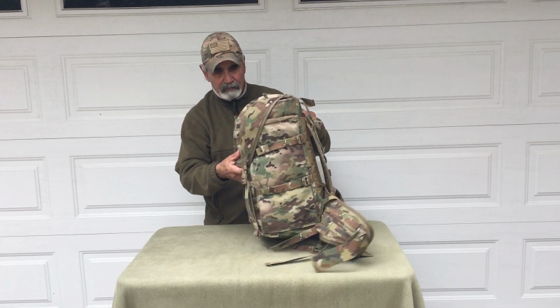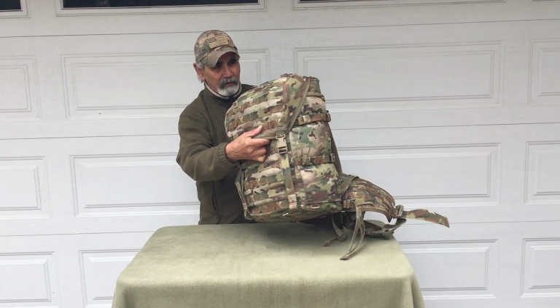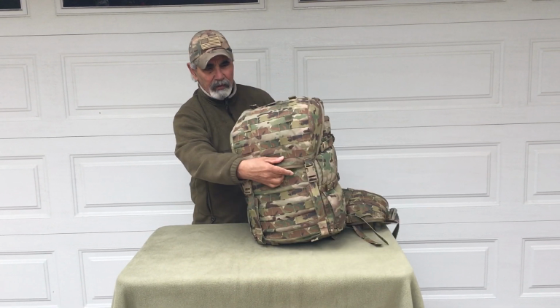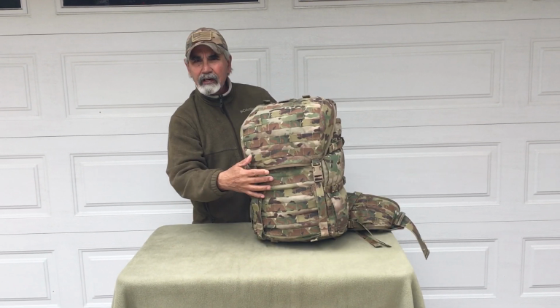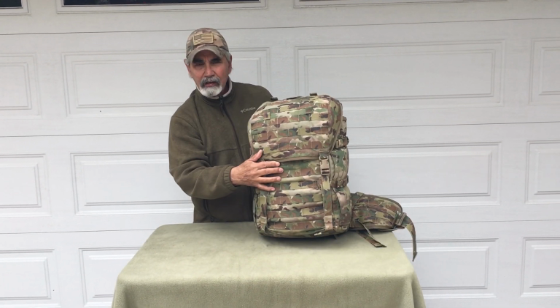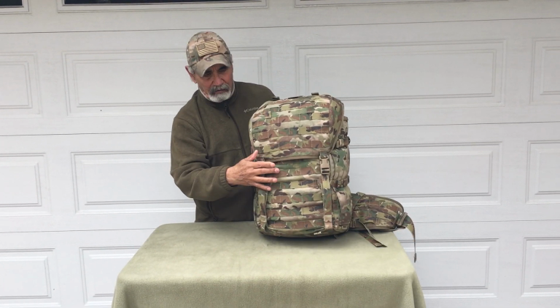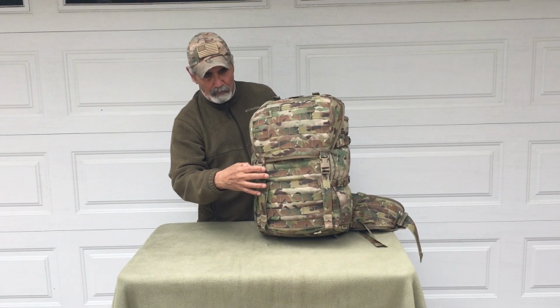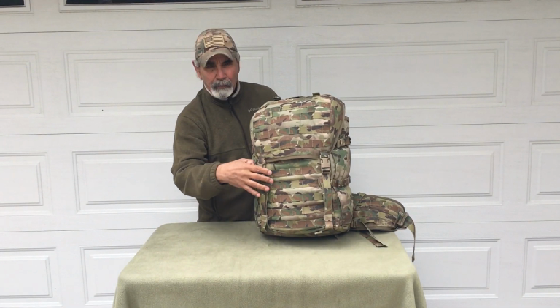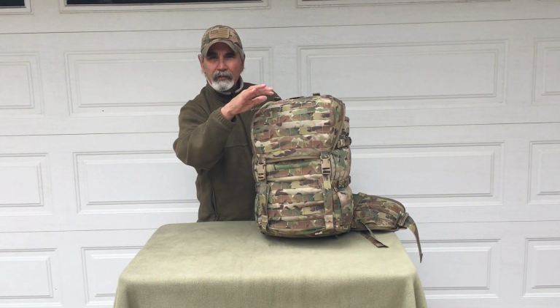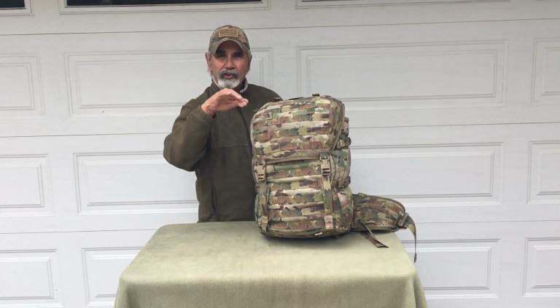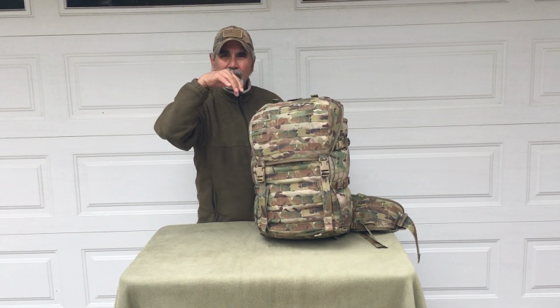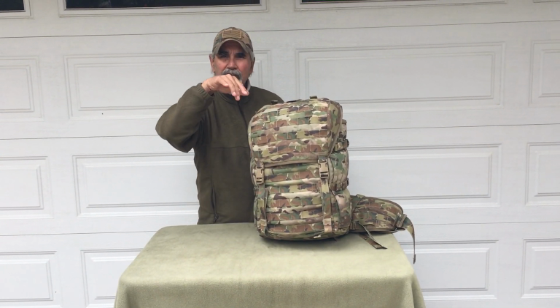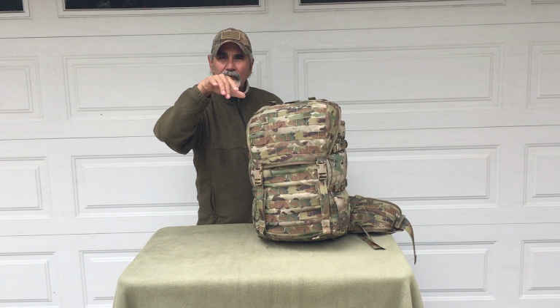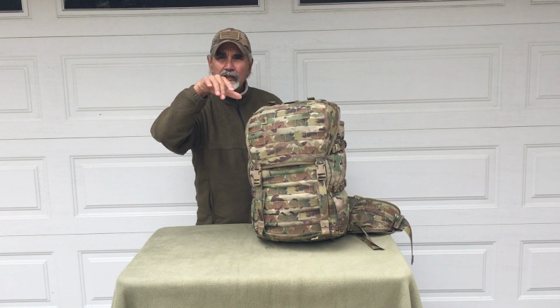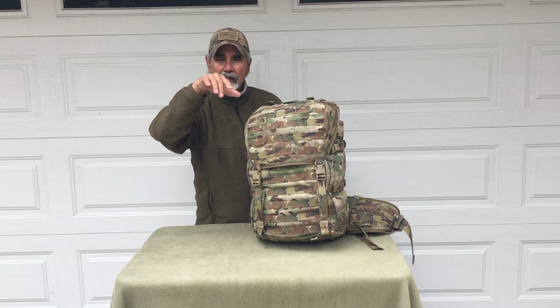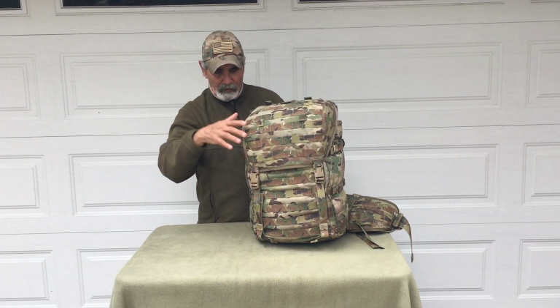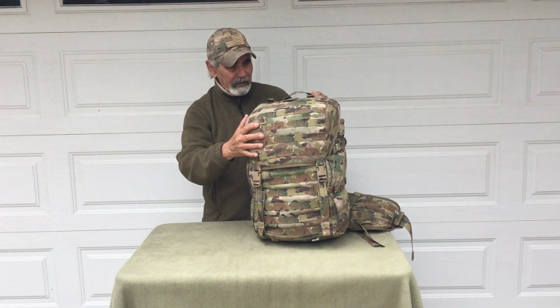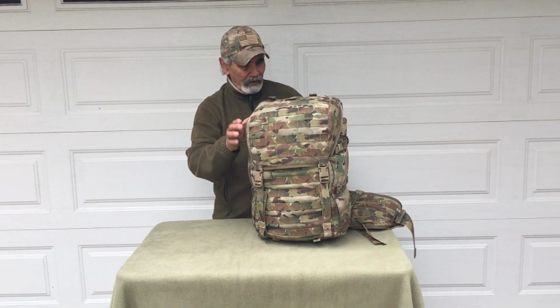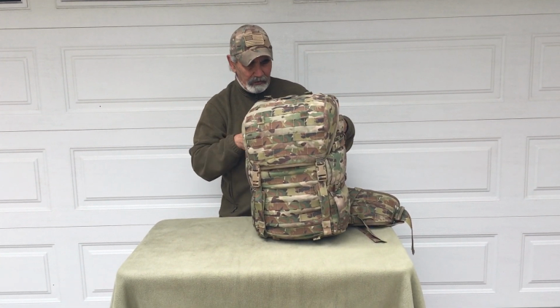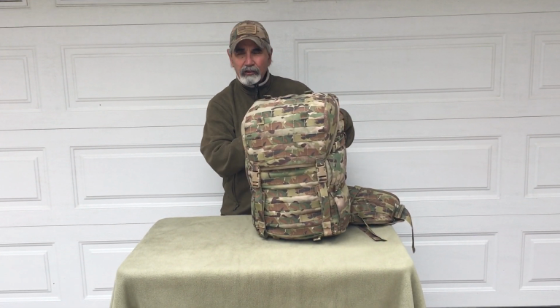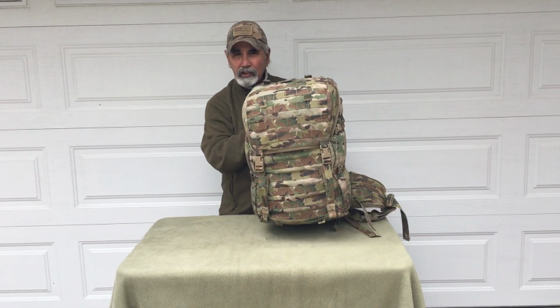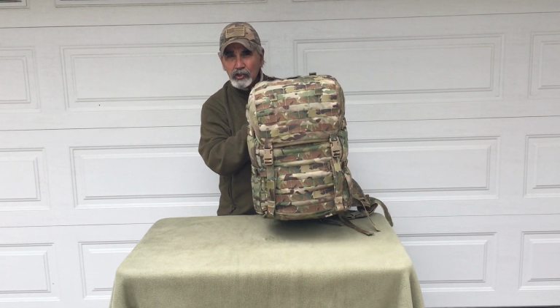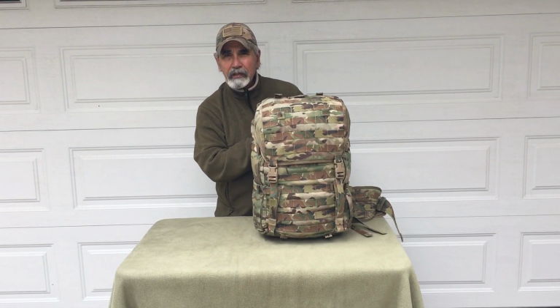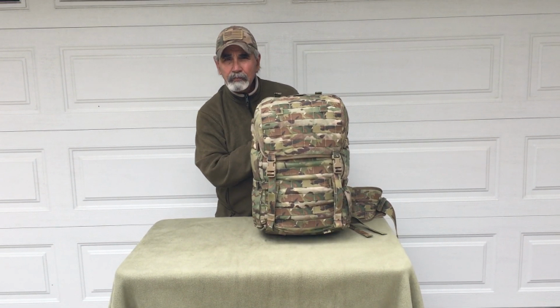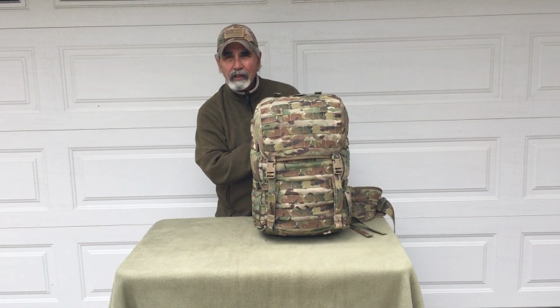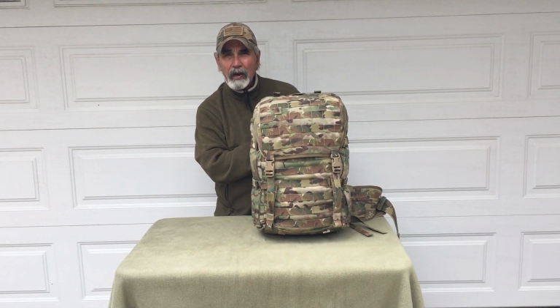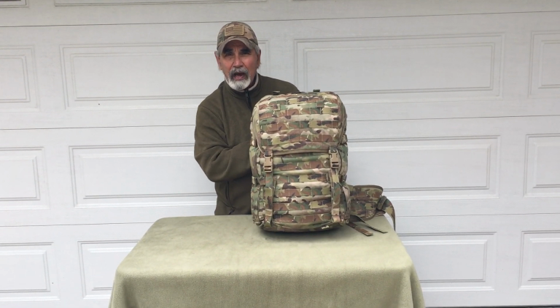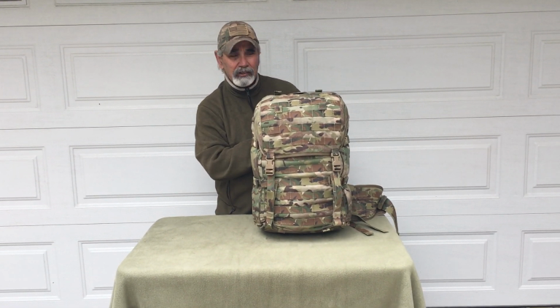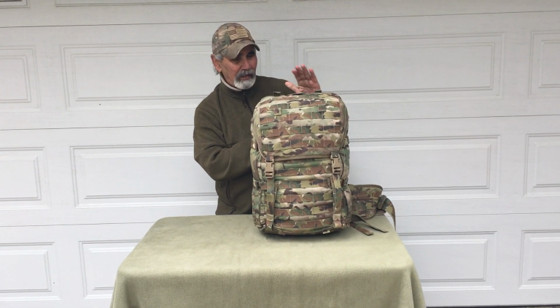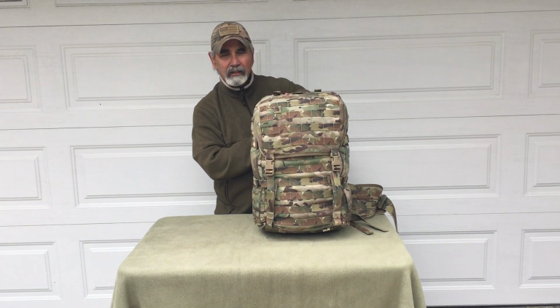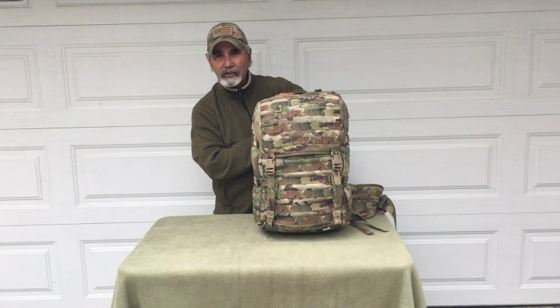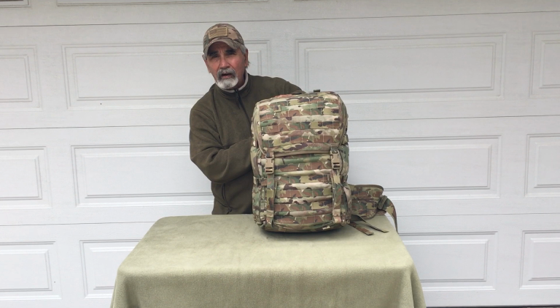A little bit later I'll pop this open and show you the internal features. But right now you can see this is a pretty compact package — nineteen inches tall.